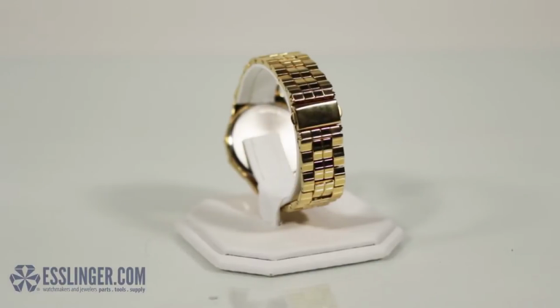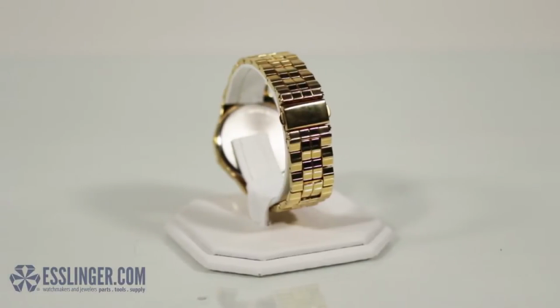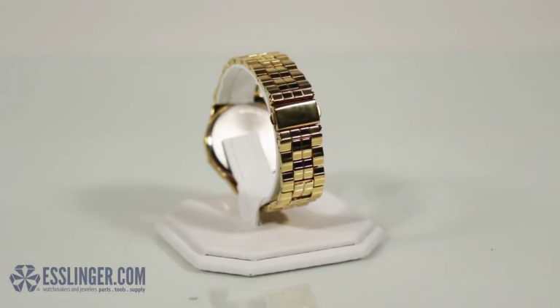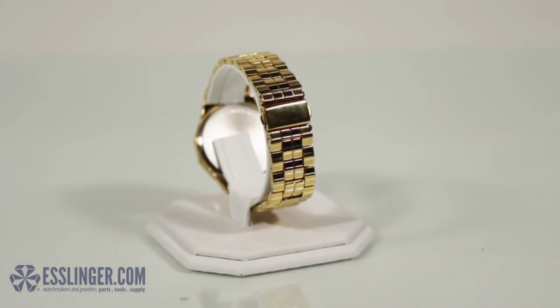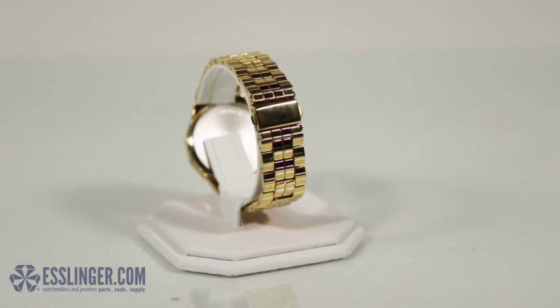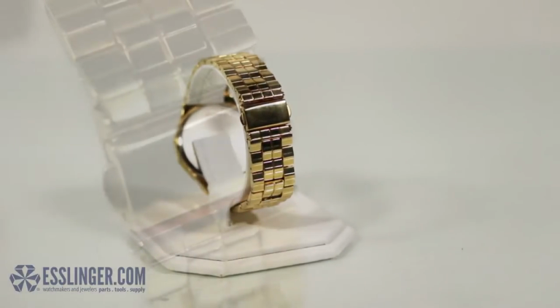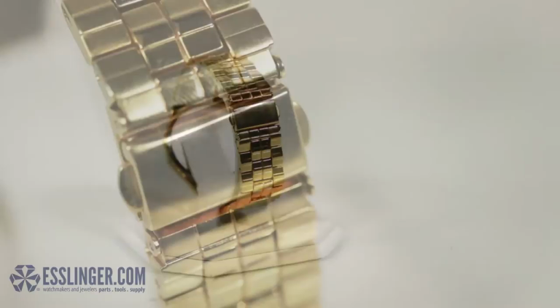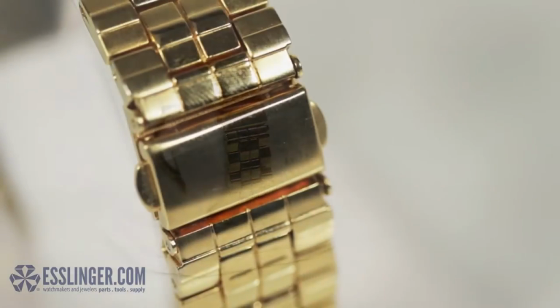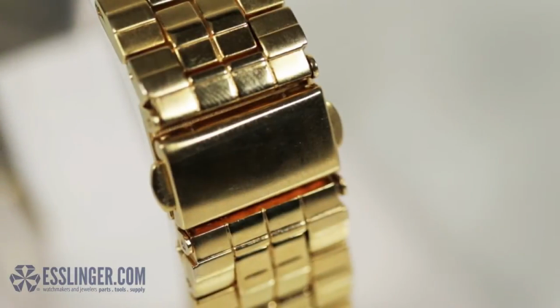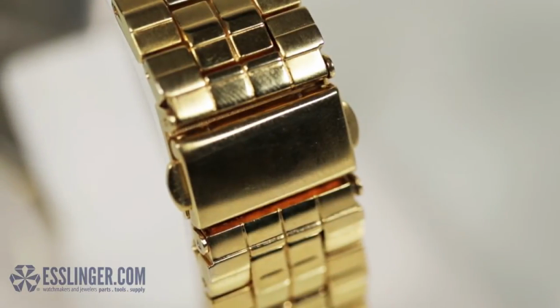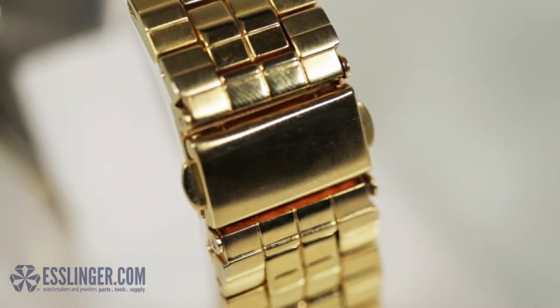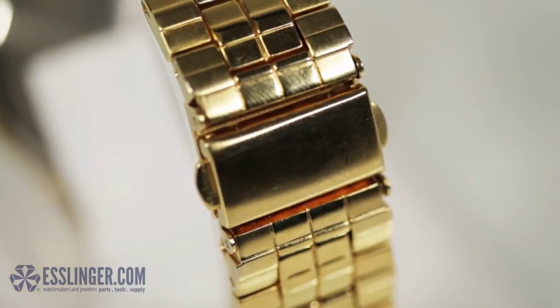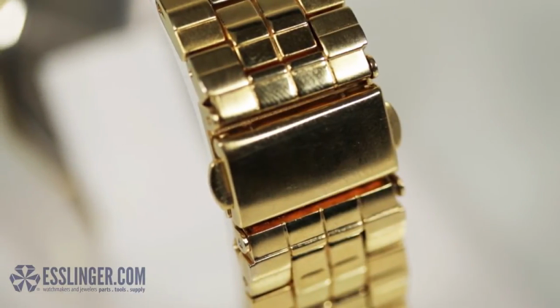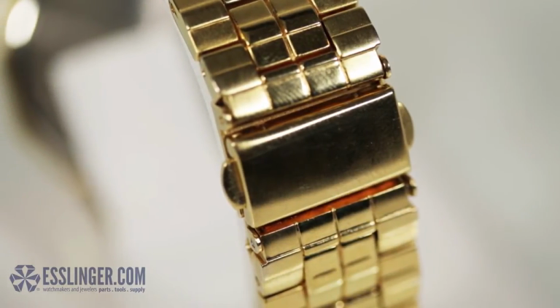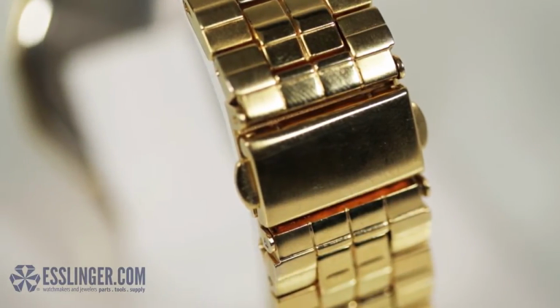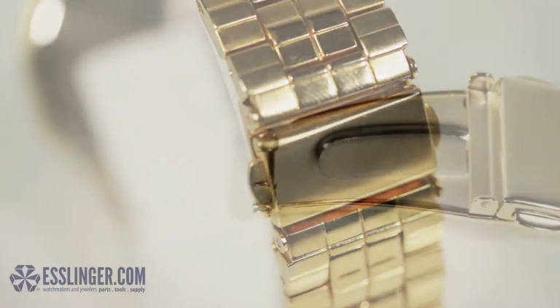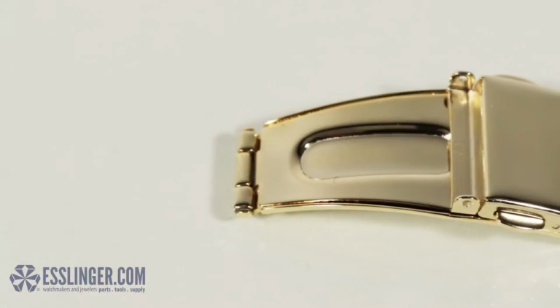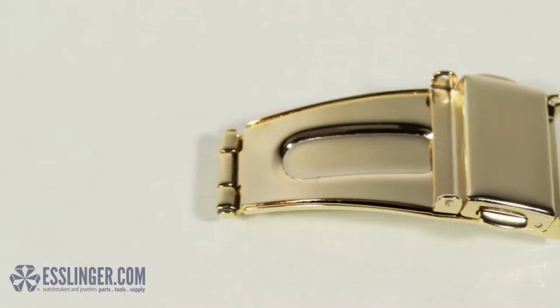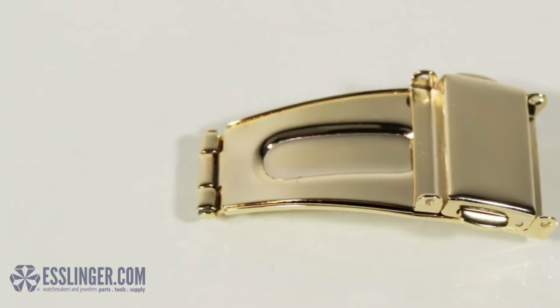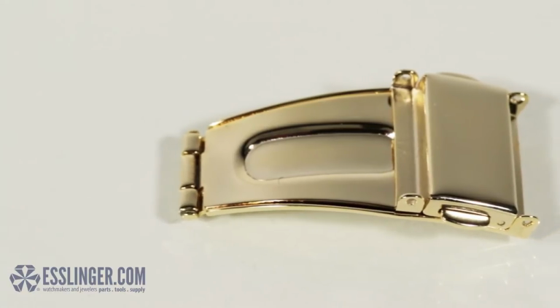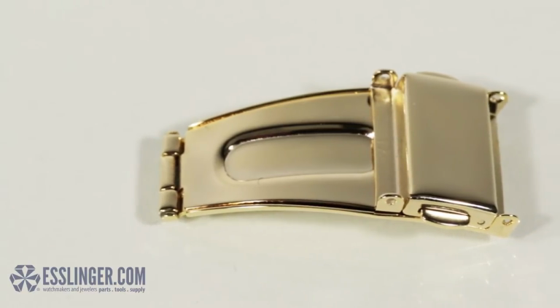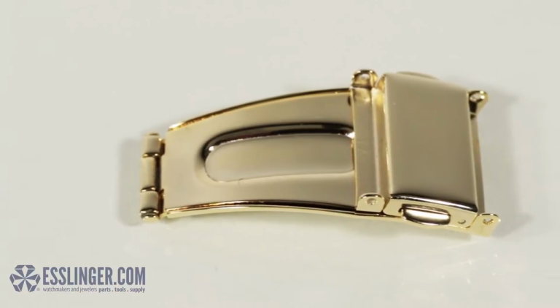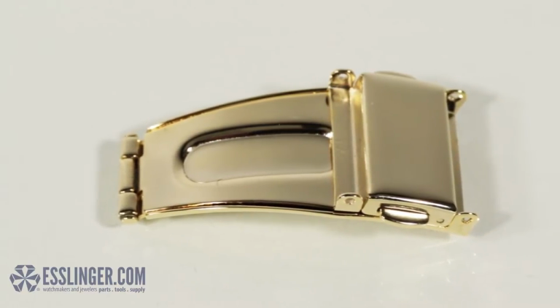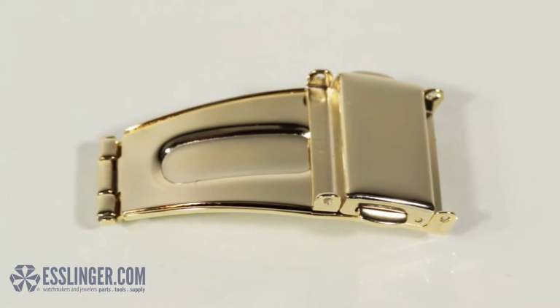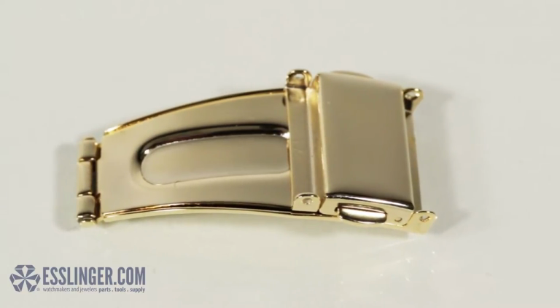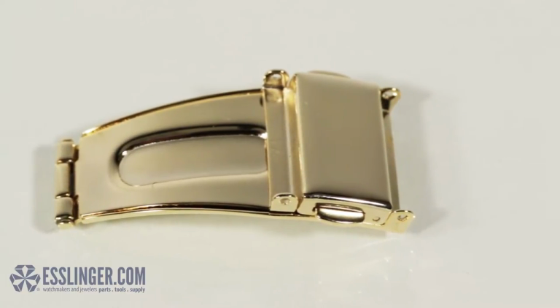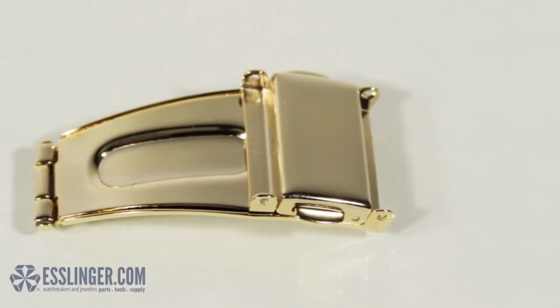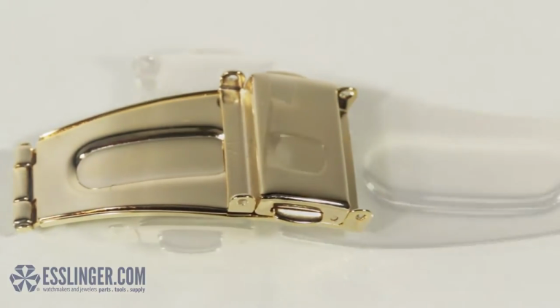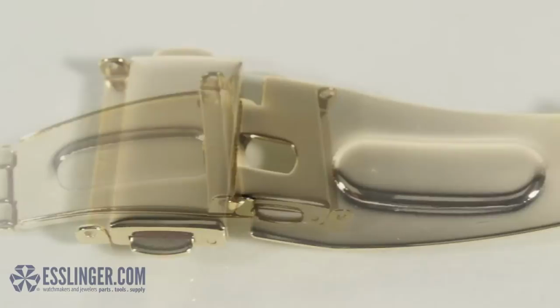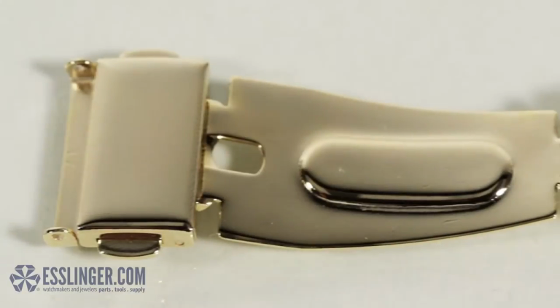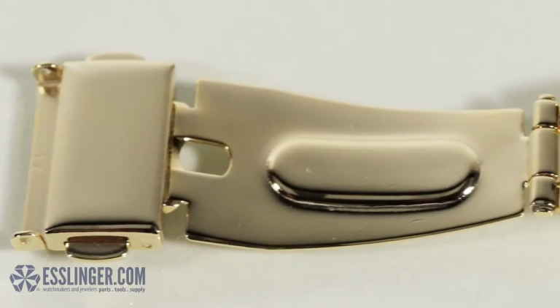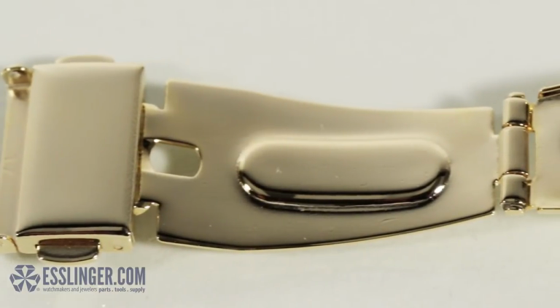Sometimes your watch band clasp will wear out before your watch band does. If you don't want to replace your whole watch band, you can always replace the clasp itself. Use this guide from Esslinger.com to learn how to change a simple single-fold watch band clasp with buttons.